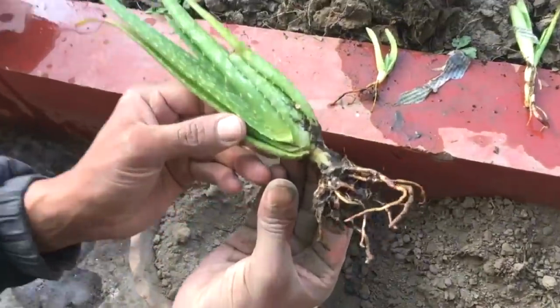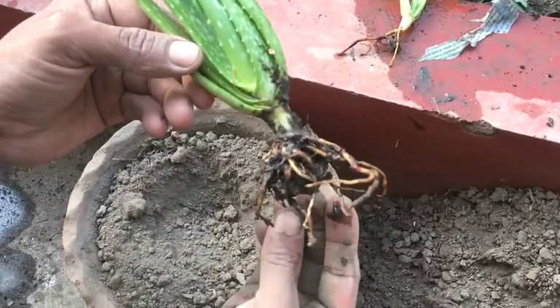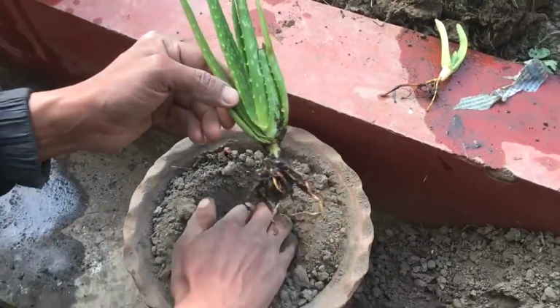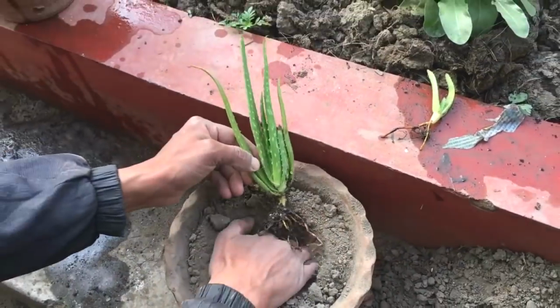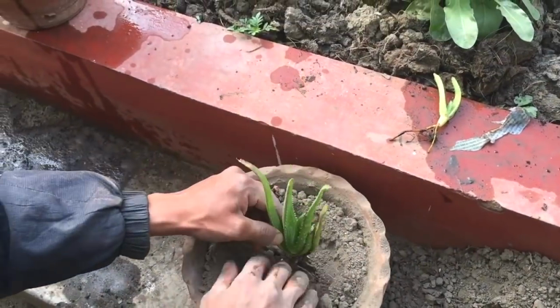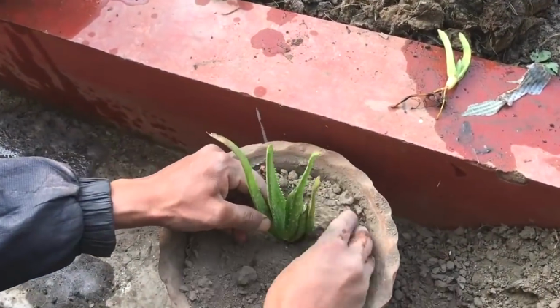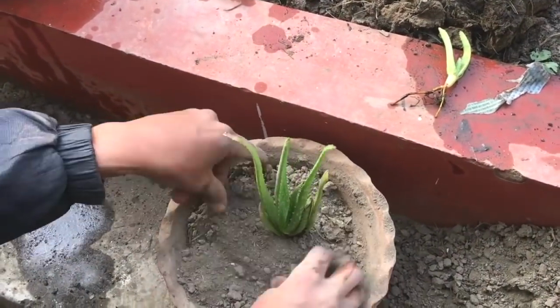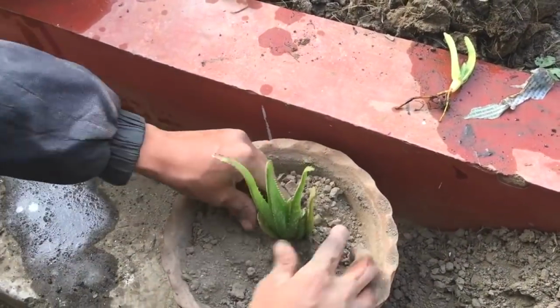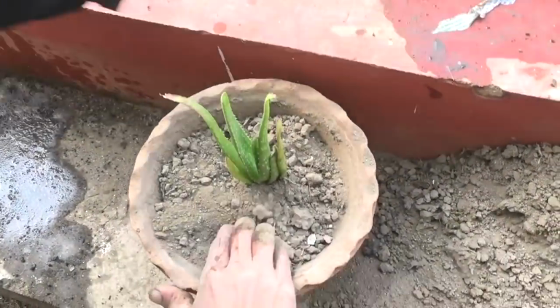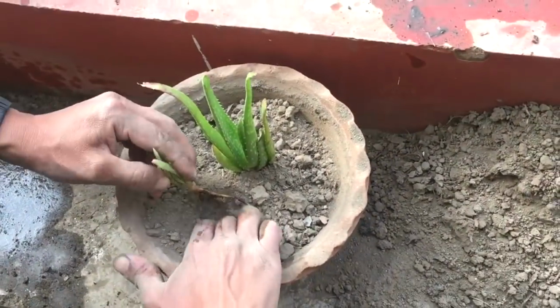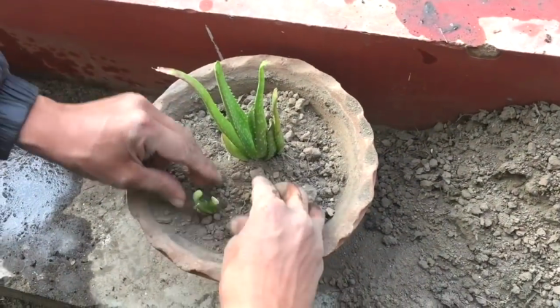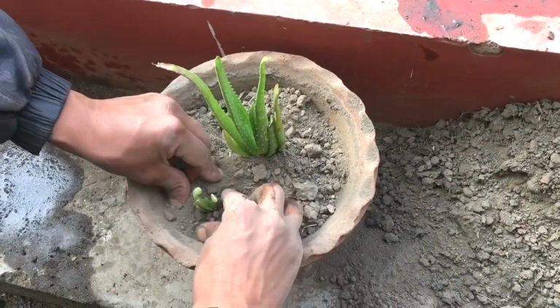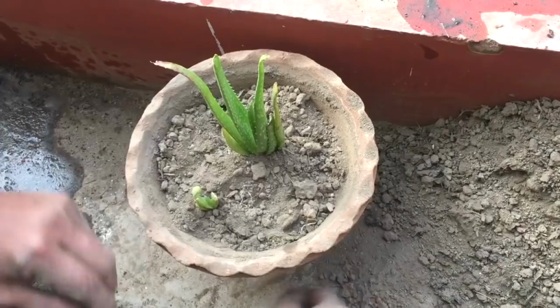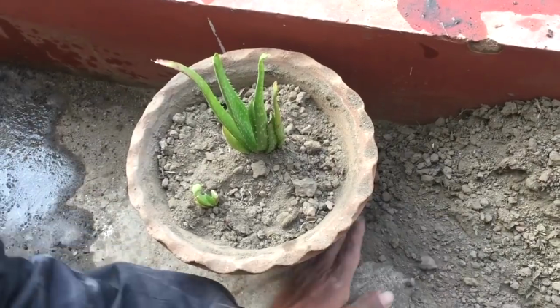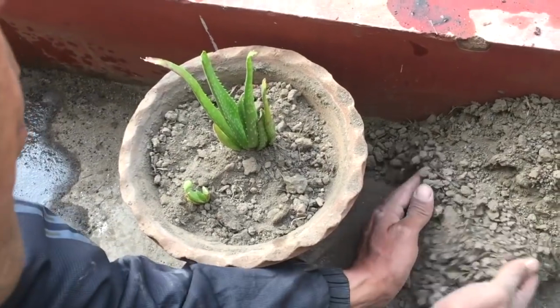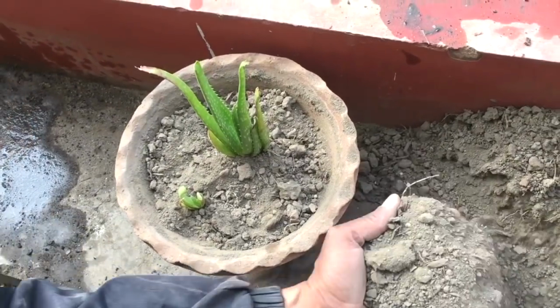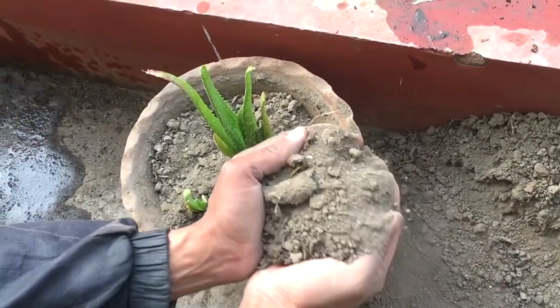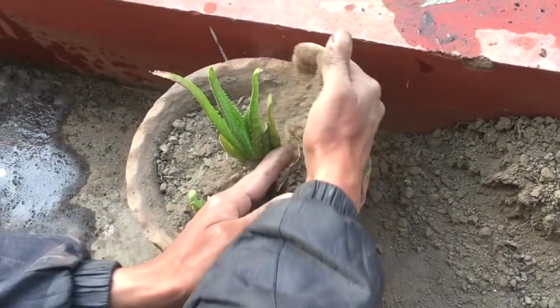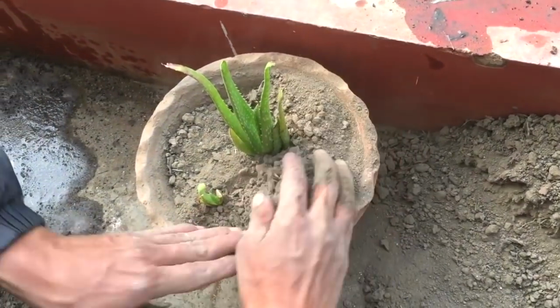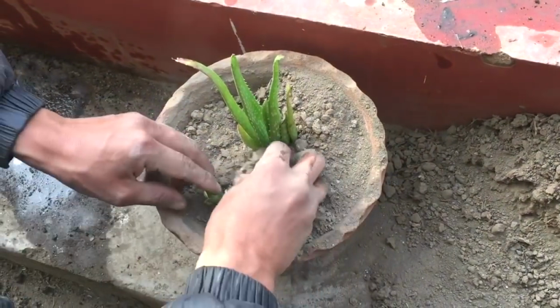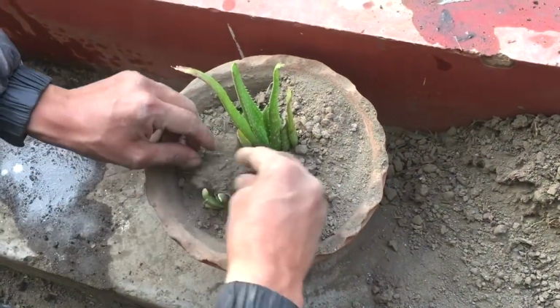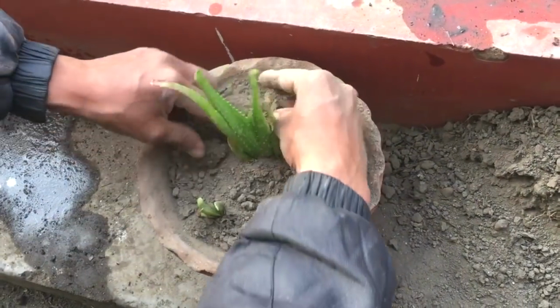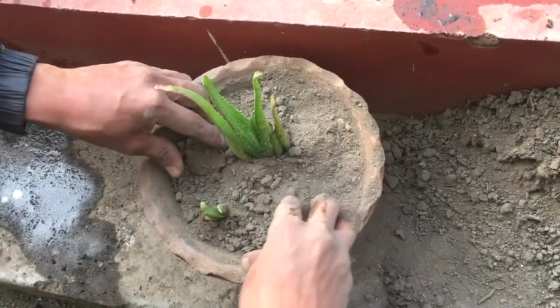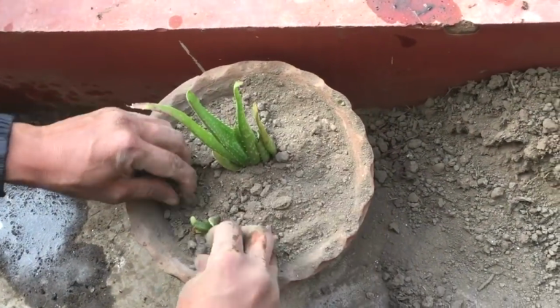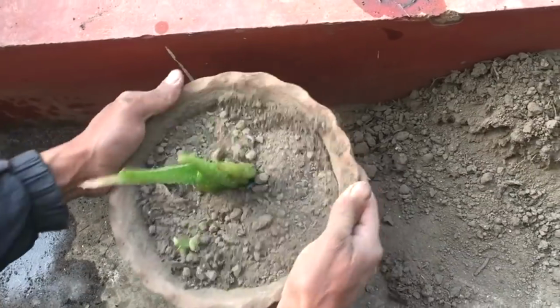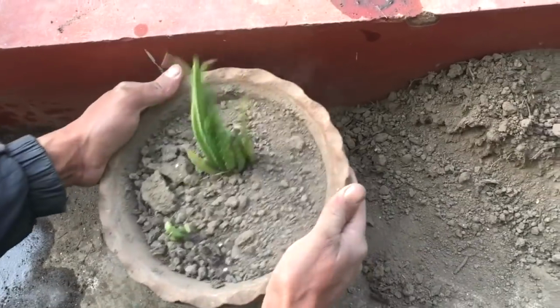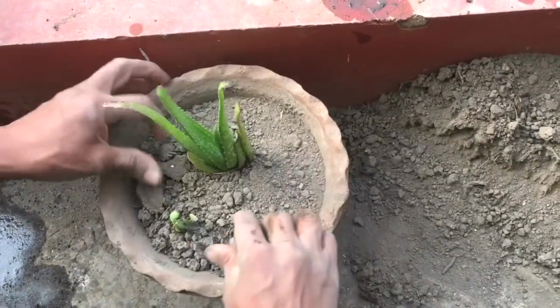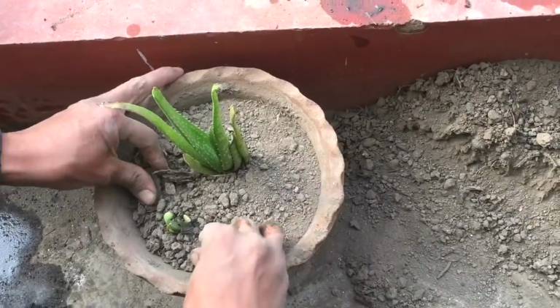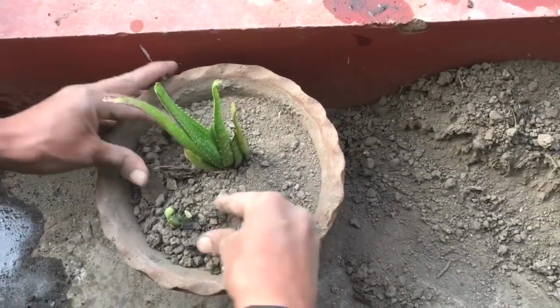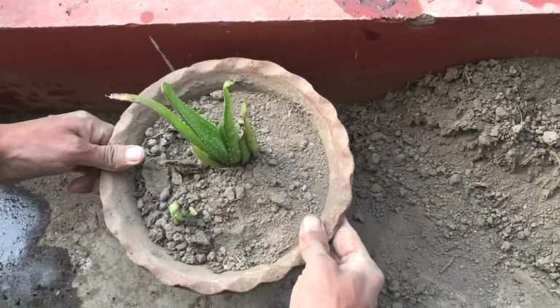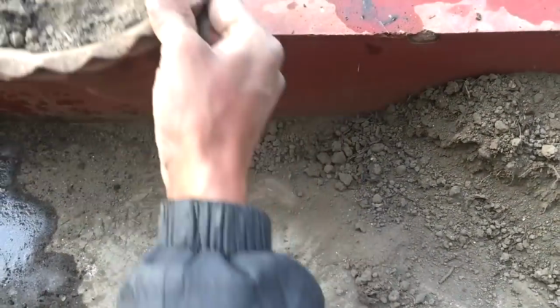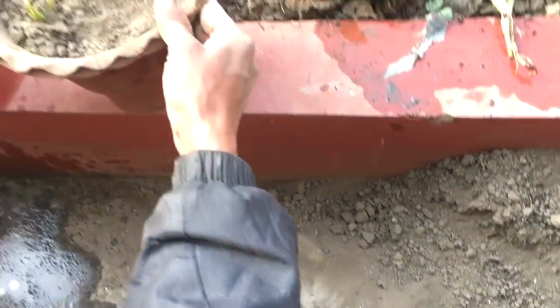I take the plant that I removed earlier and just push it deep inside like that. I'm planting two plants in the same pot so that they will not take much space right now.